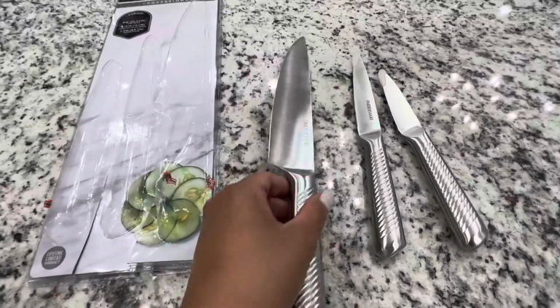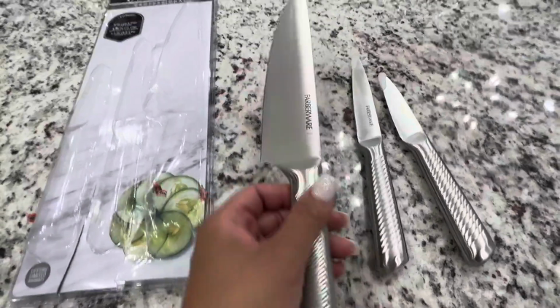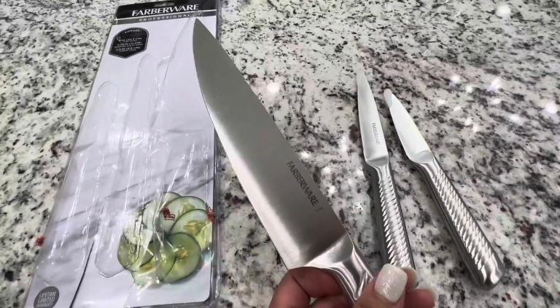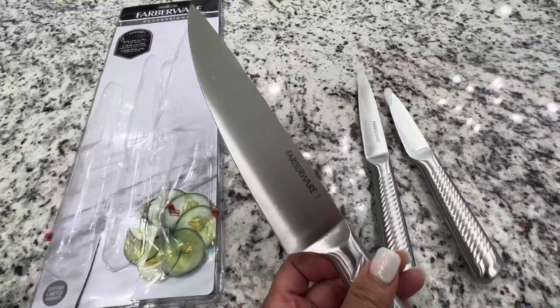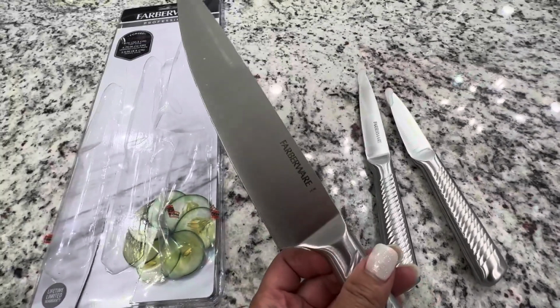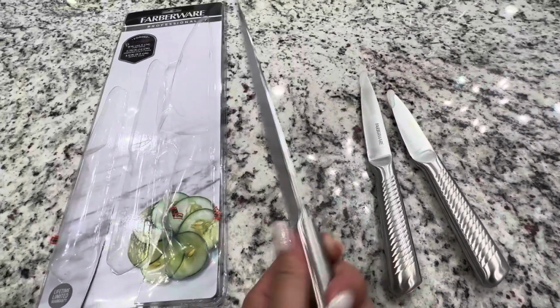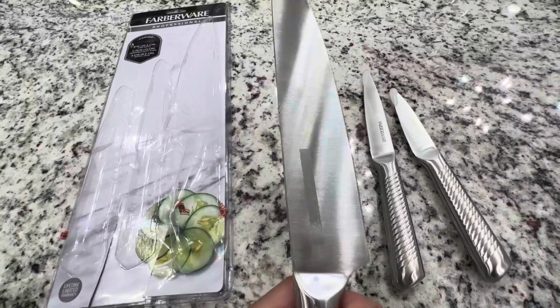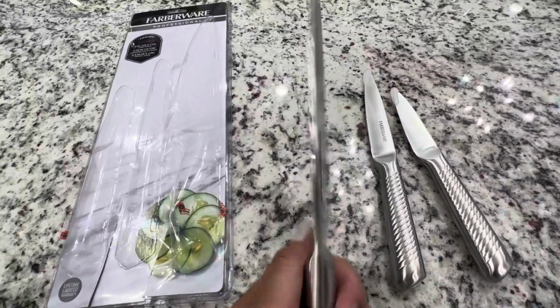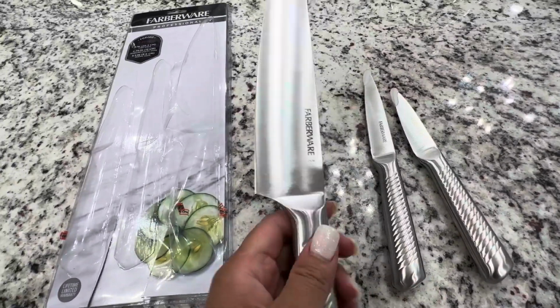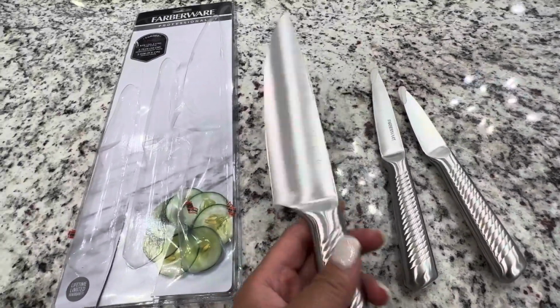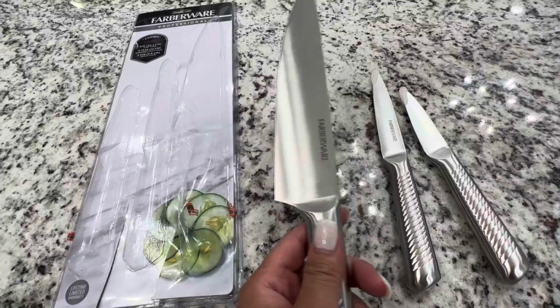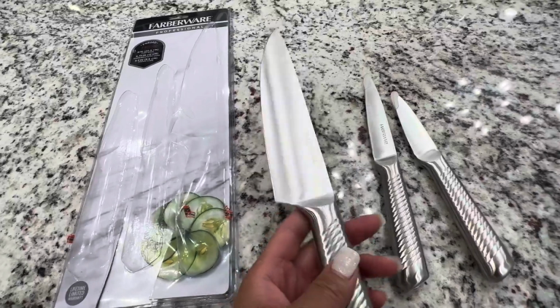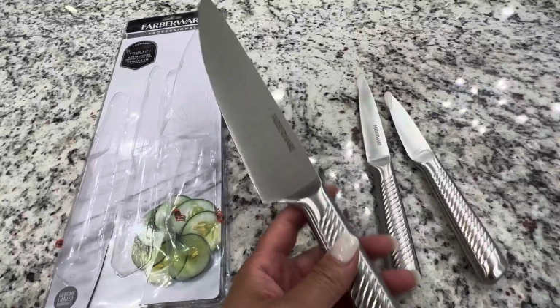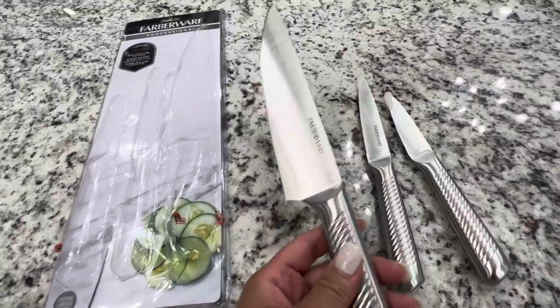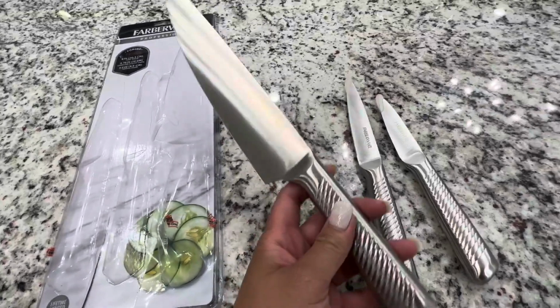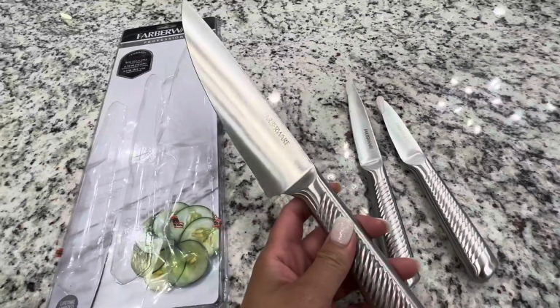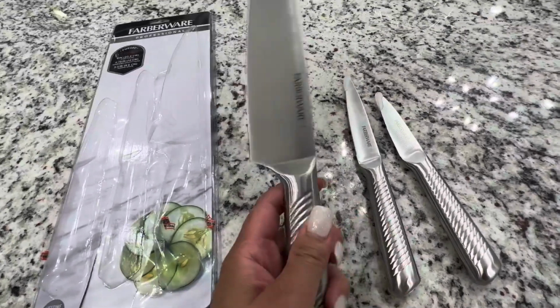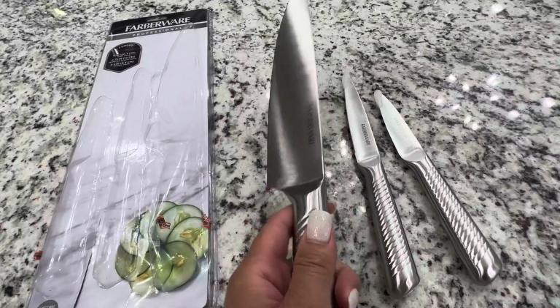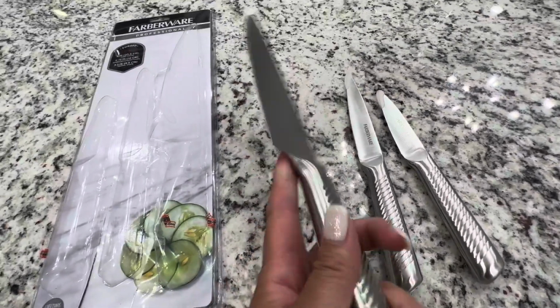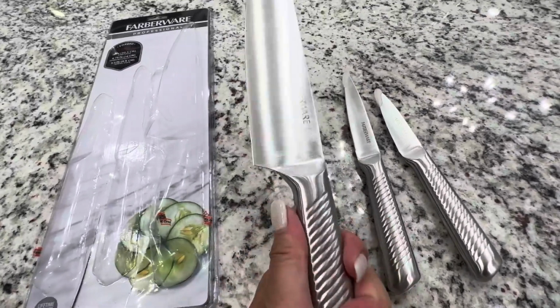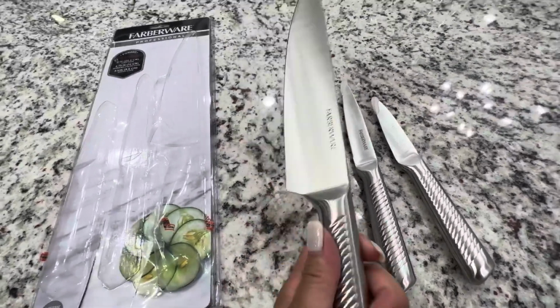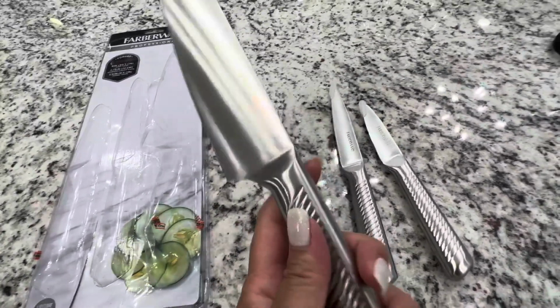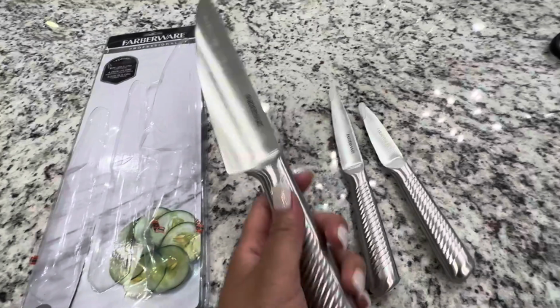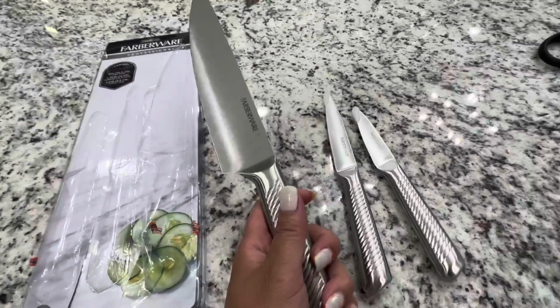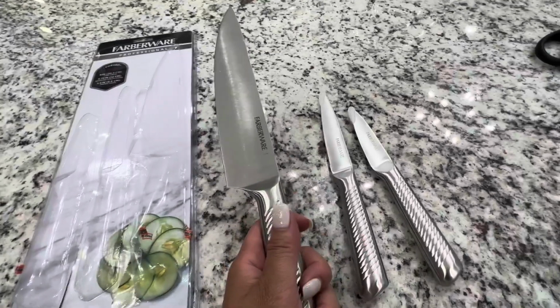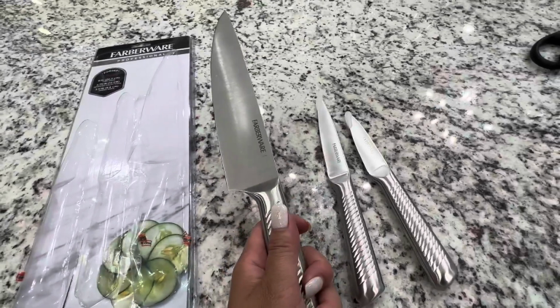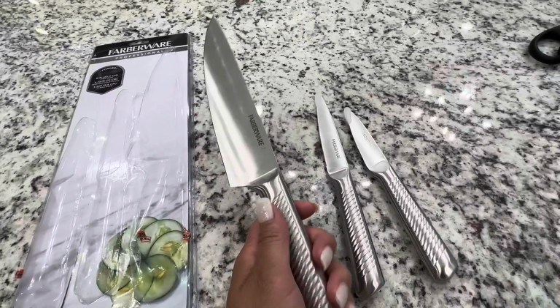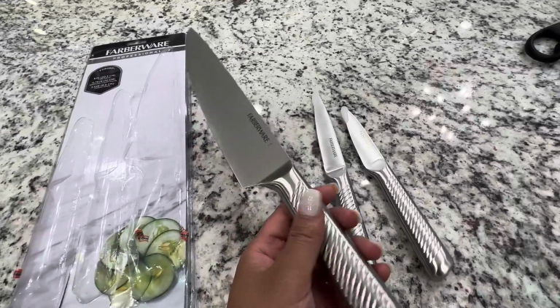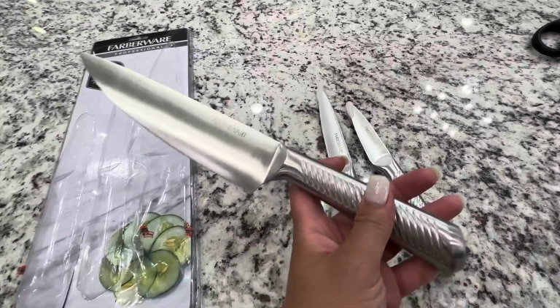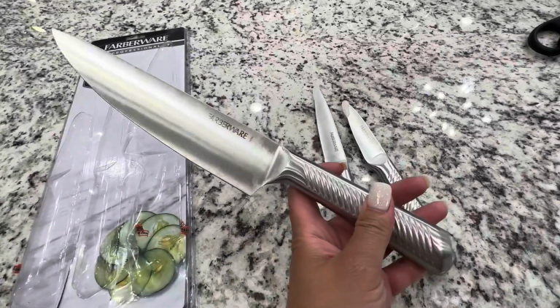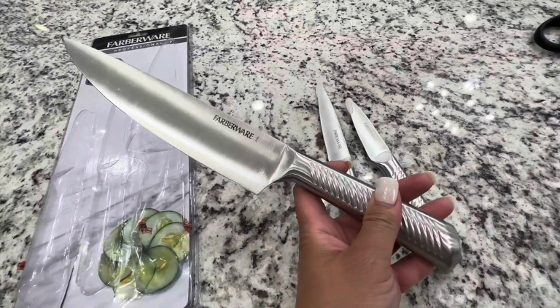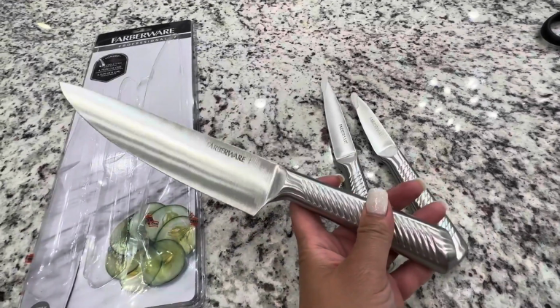The only thing about this is you cannot put them in a dishwasher. You want to hand wash and dry them quickly because they might rust. But I love the fact that they're super light and super sharp. Highly recommend.